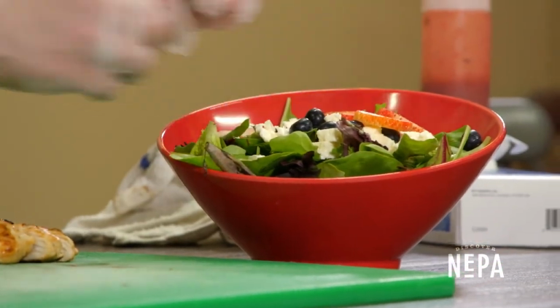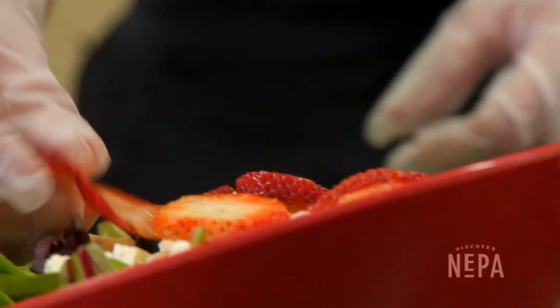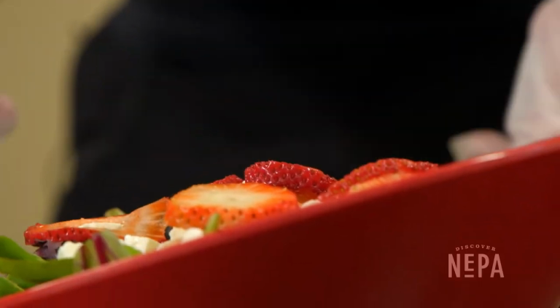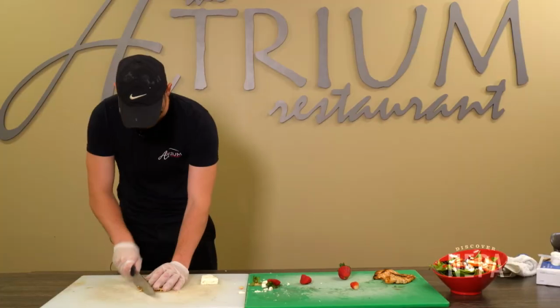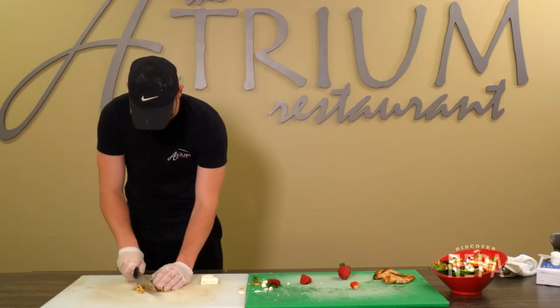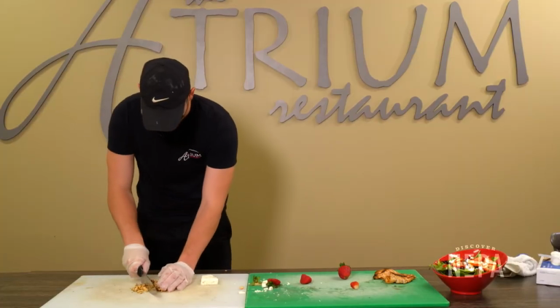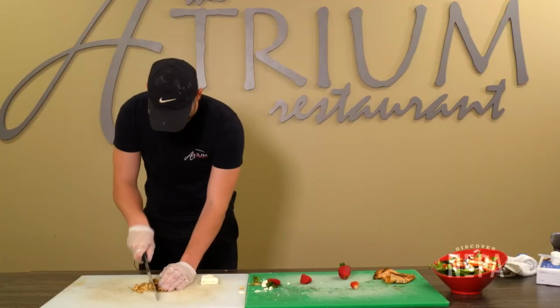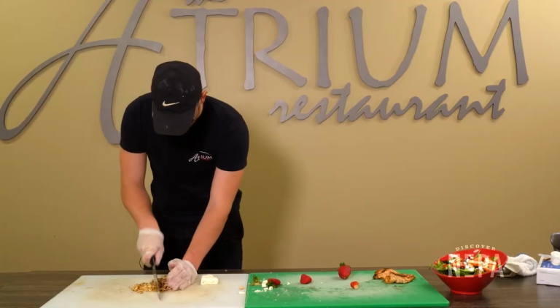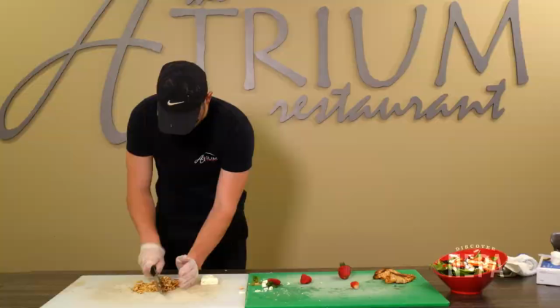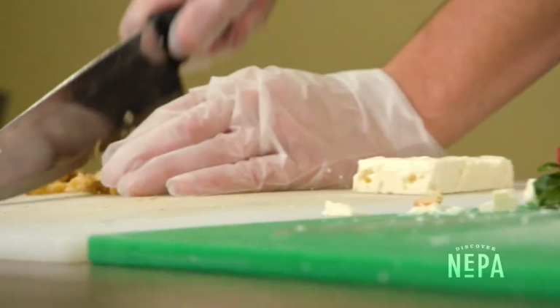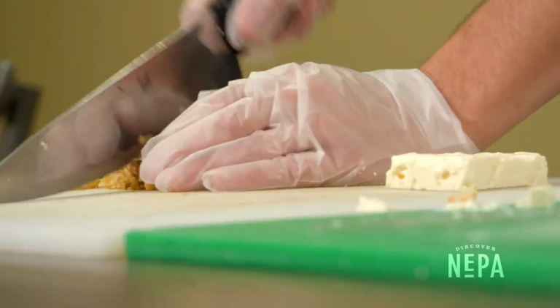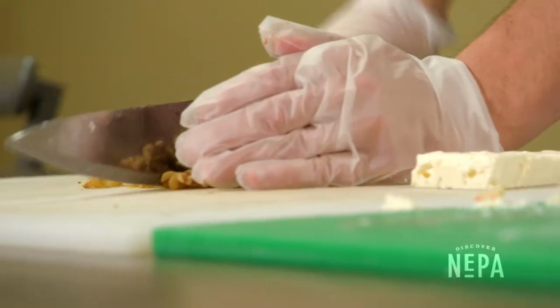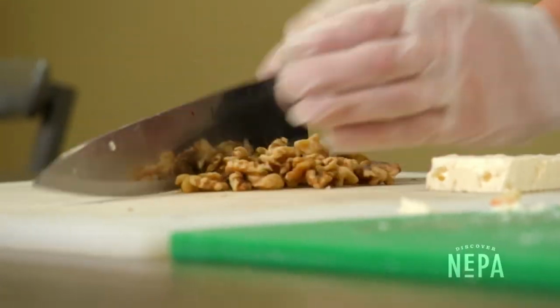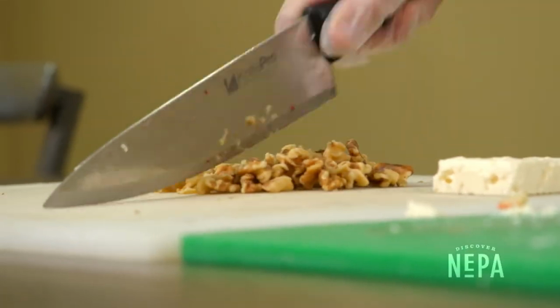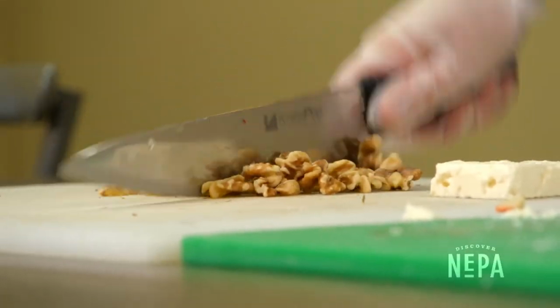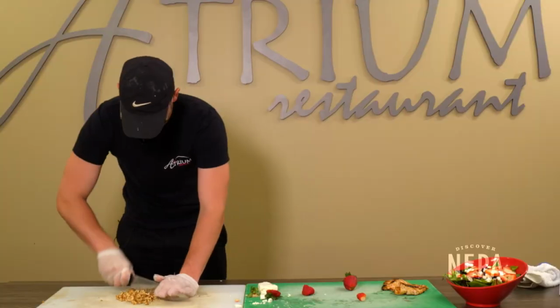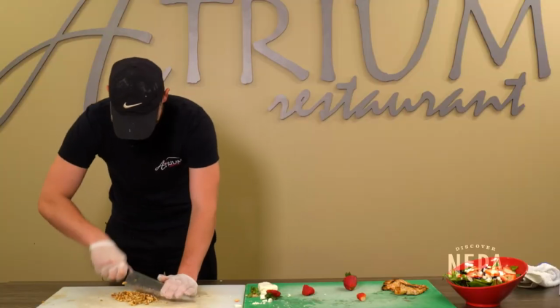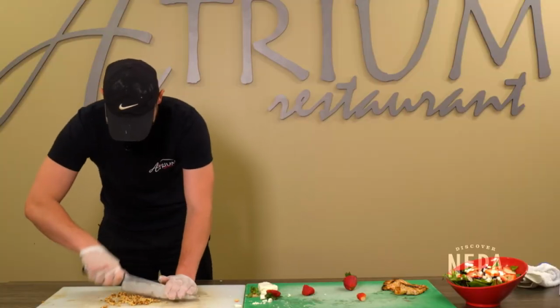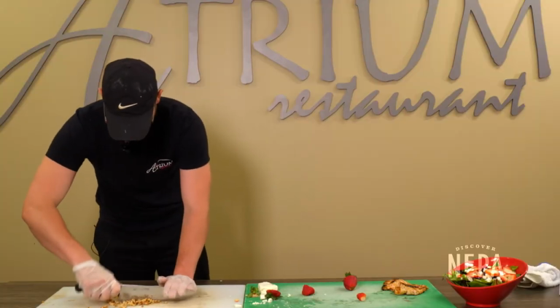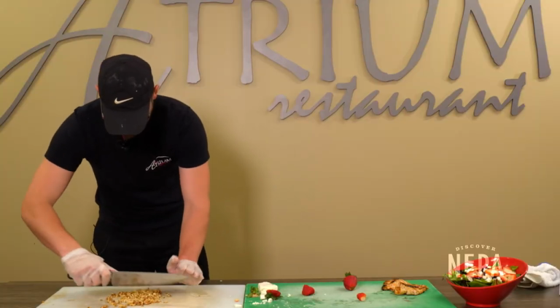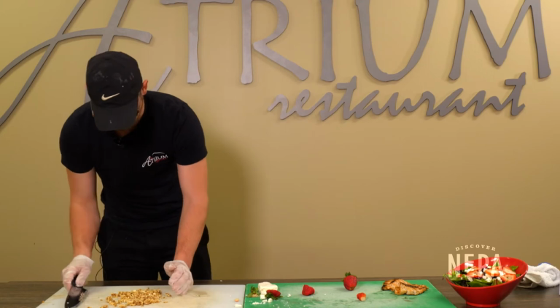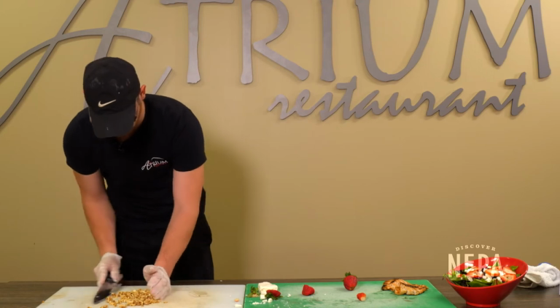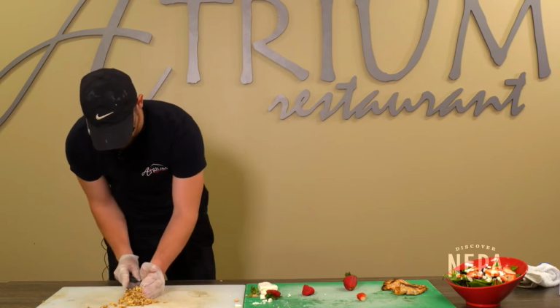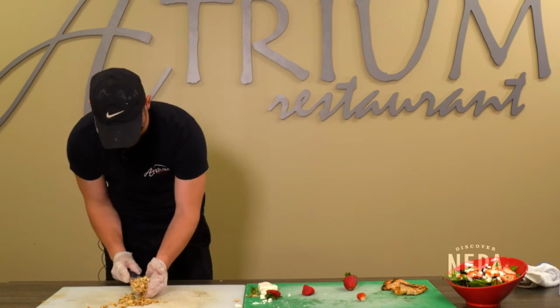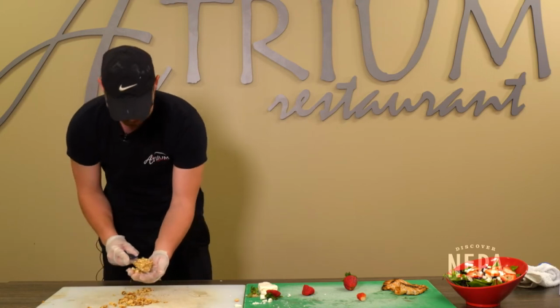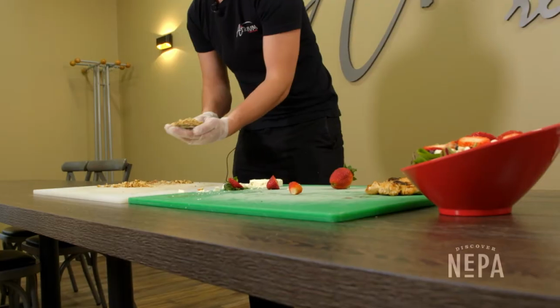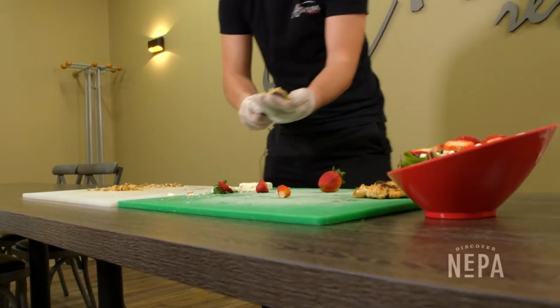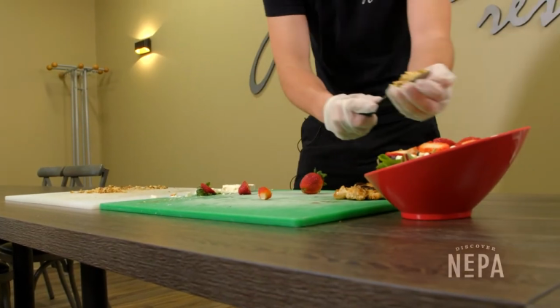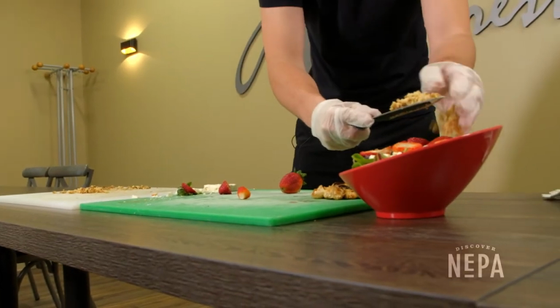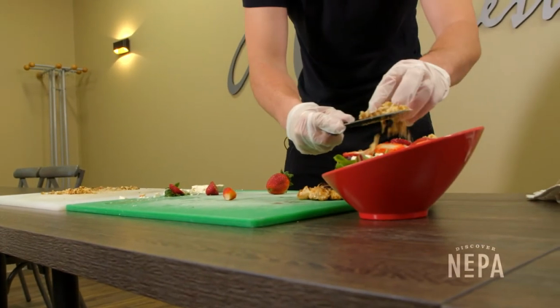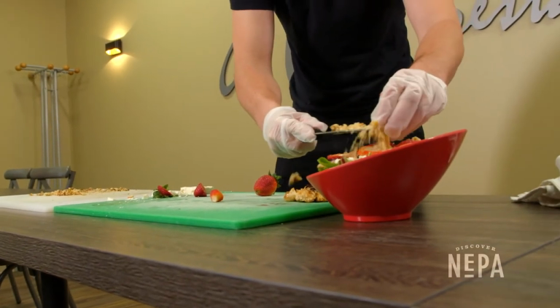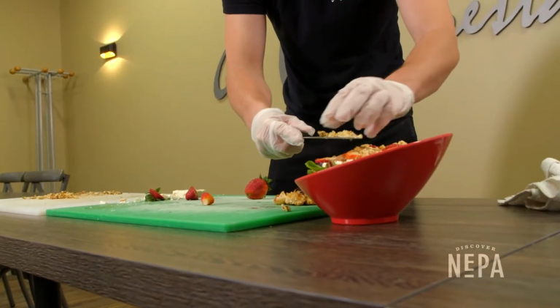After that we're gonna cut up some fresh walnuts, and again after that you're done. Just kind of spread them out evenly over the salad.